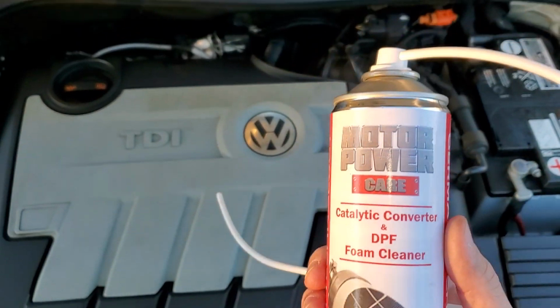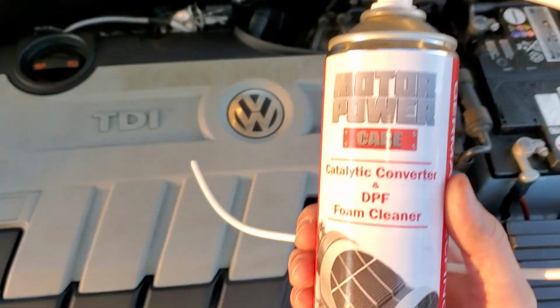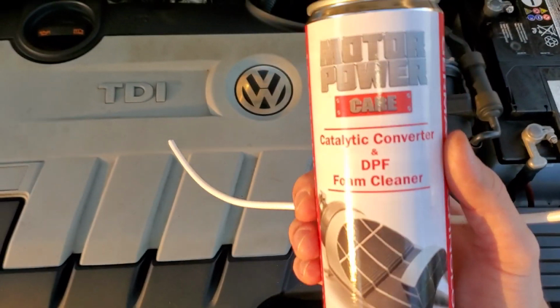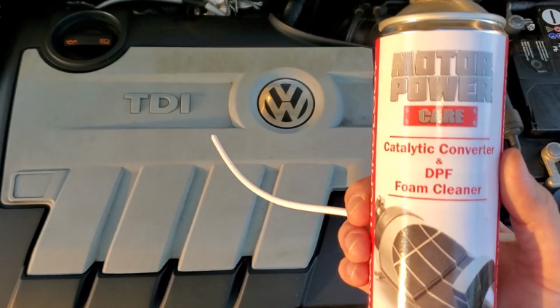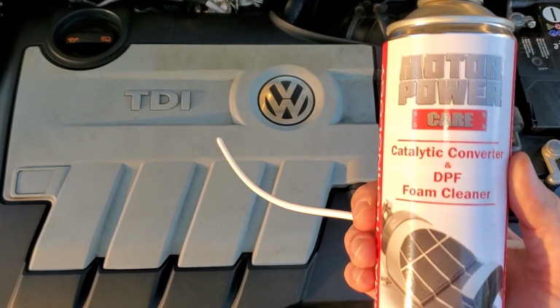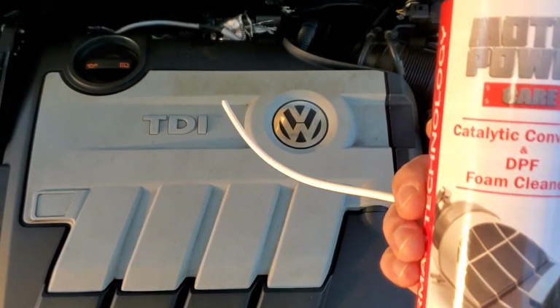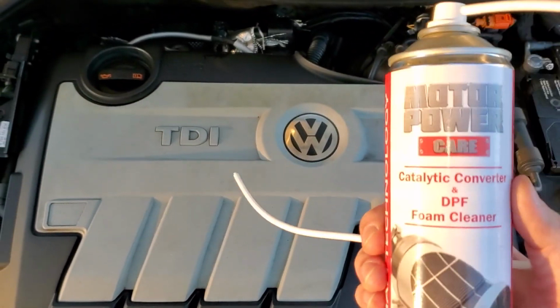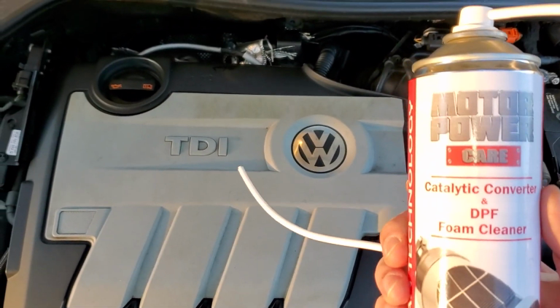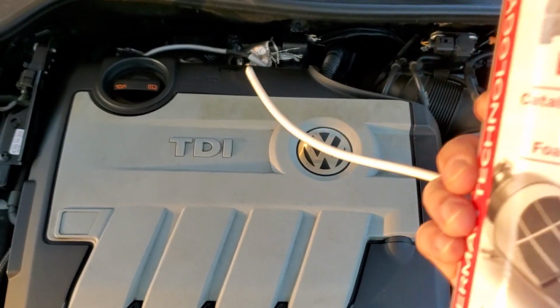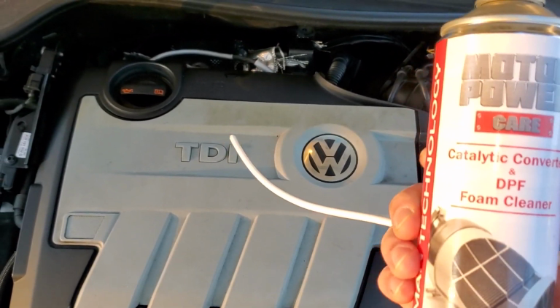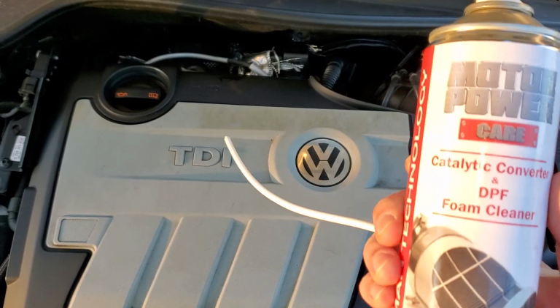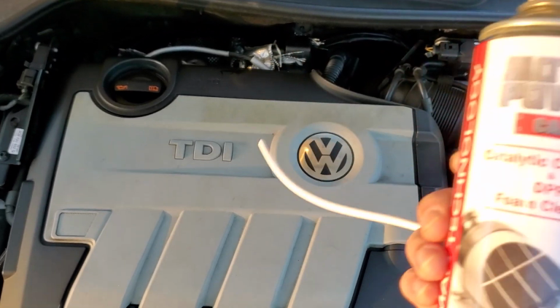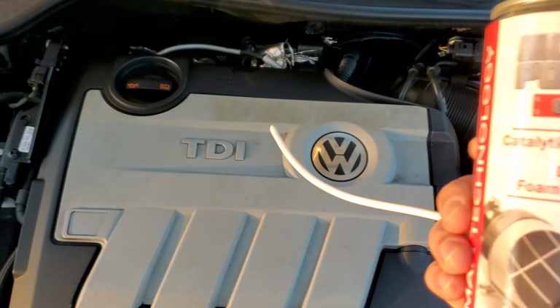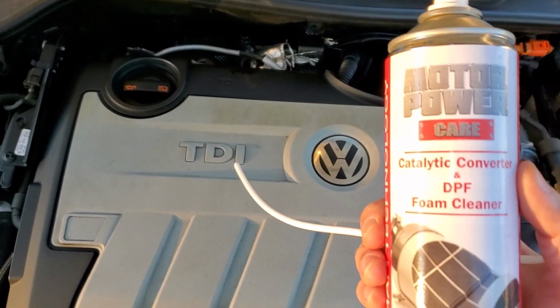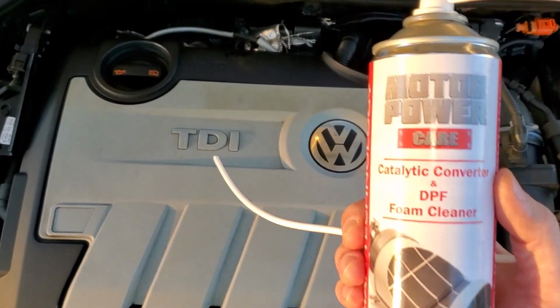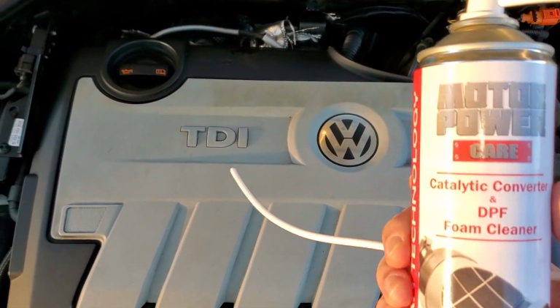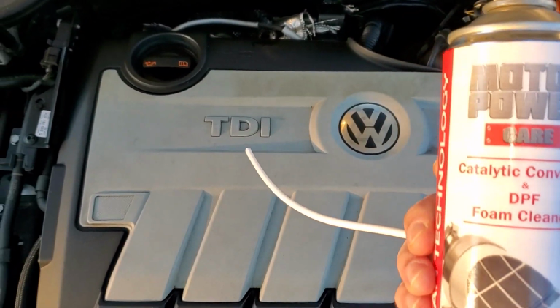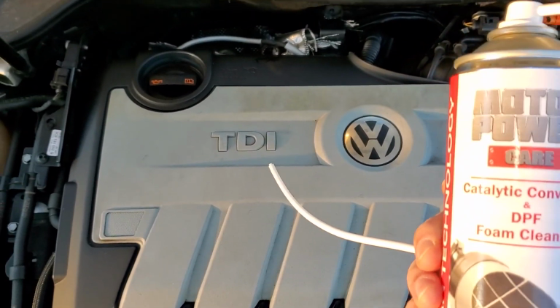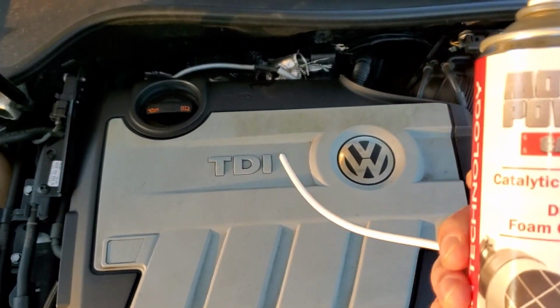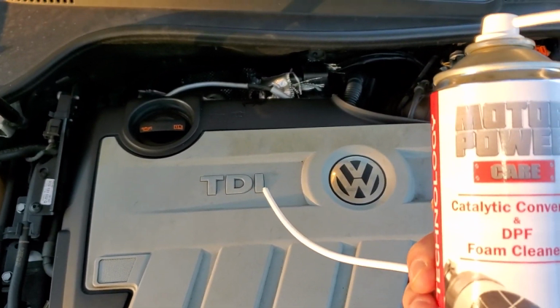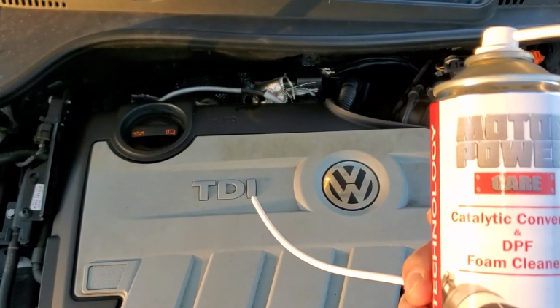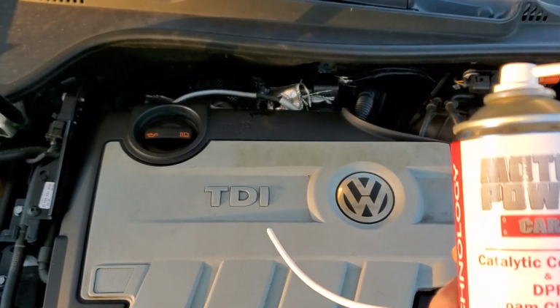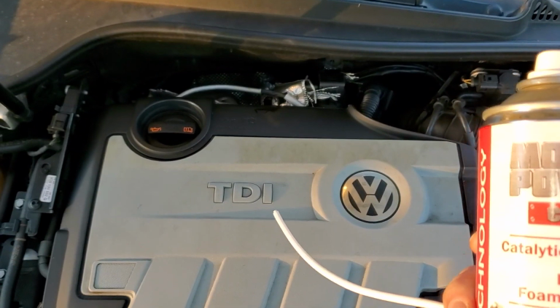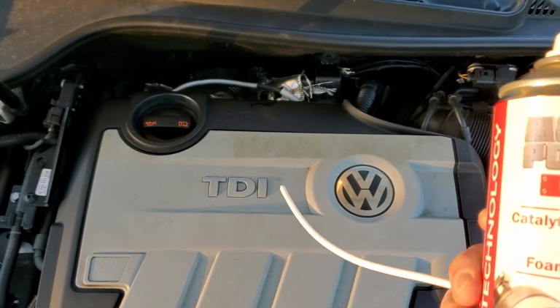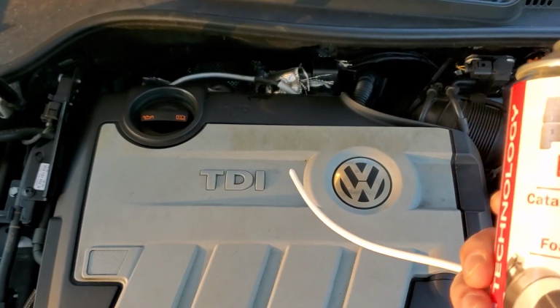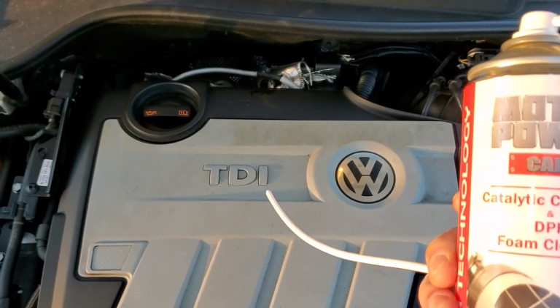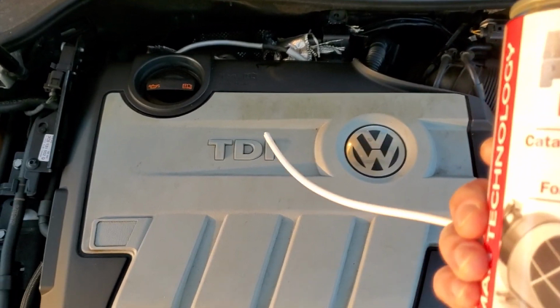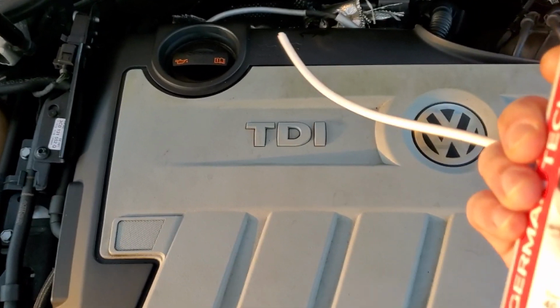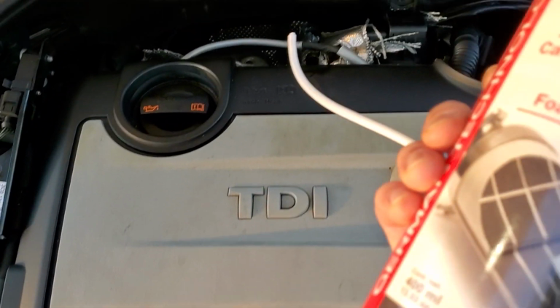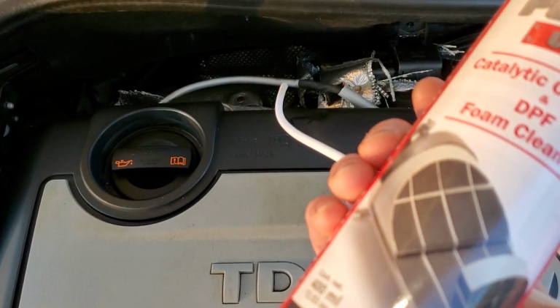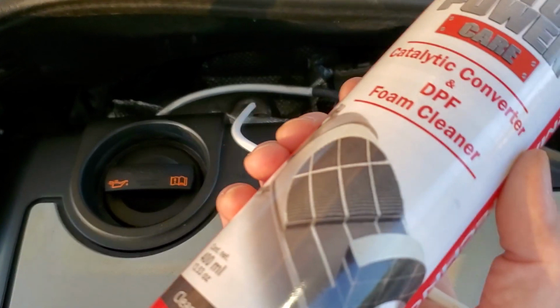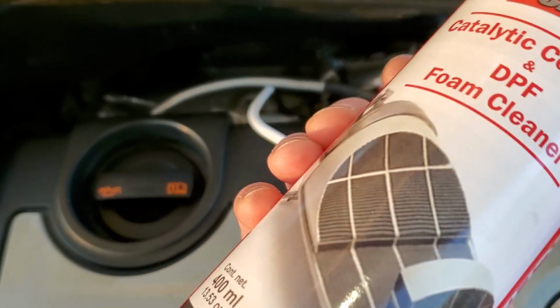The steps to do it properly: you first have to get the car running up to operating temperature, like 170 plus degrees on the coolant, so it should be very hot — regular operating temperature.